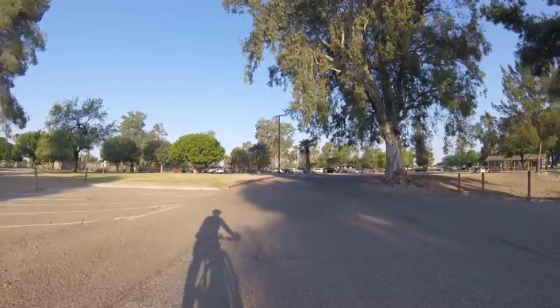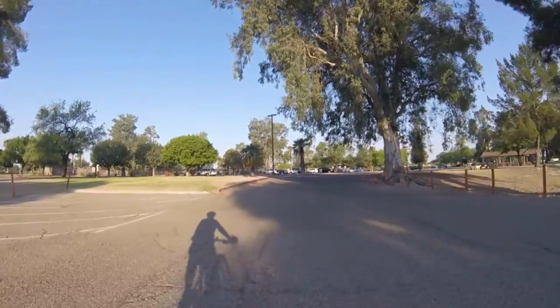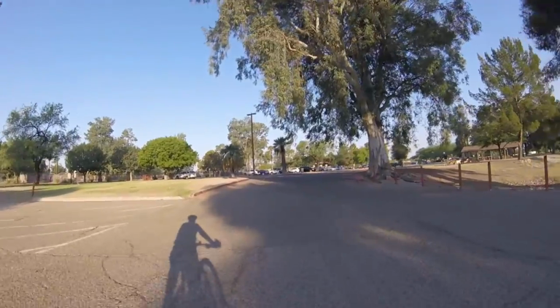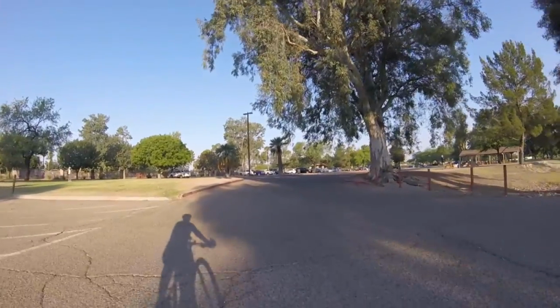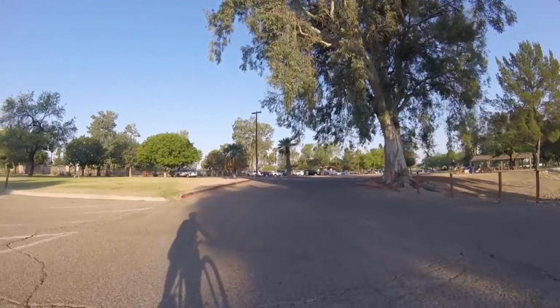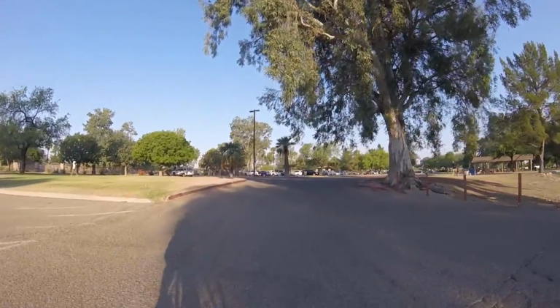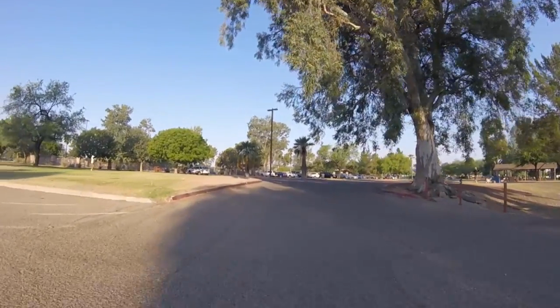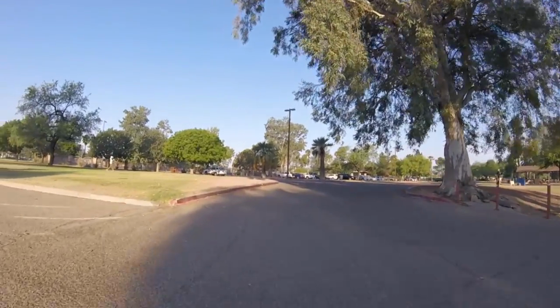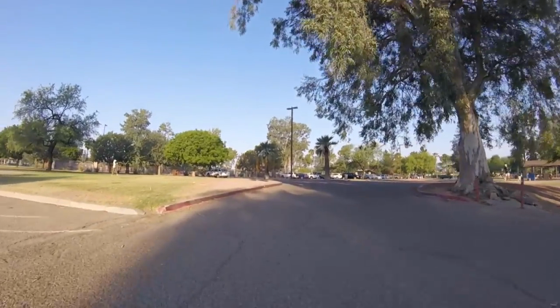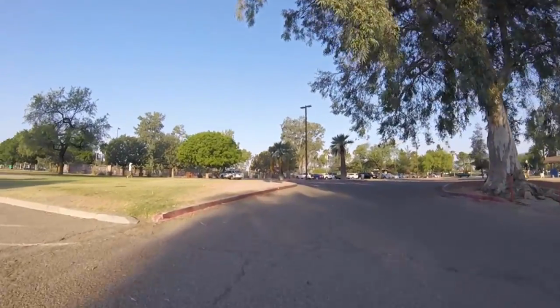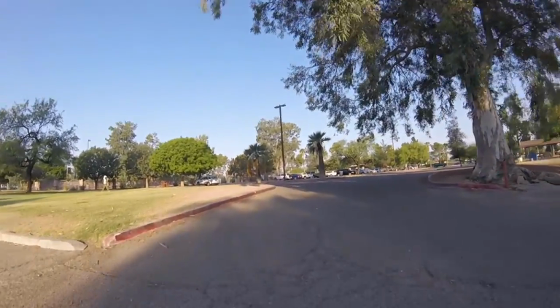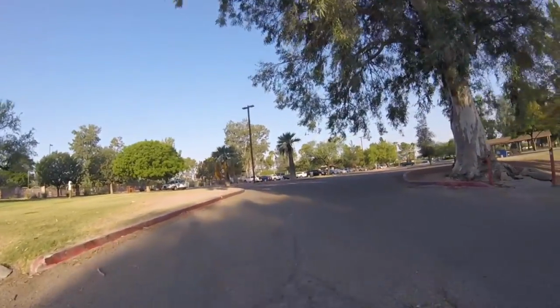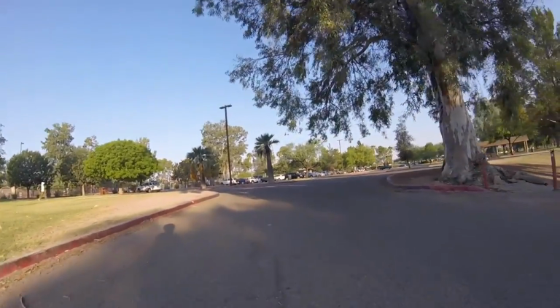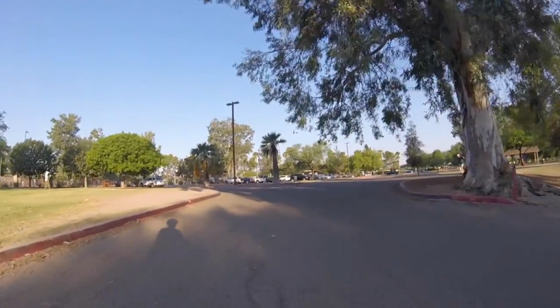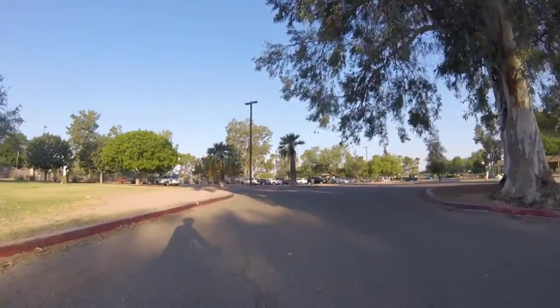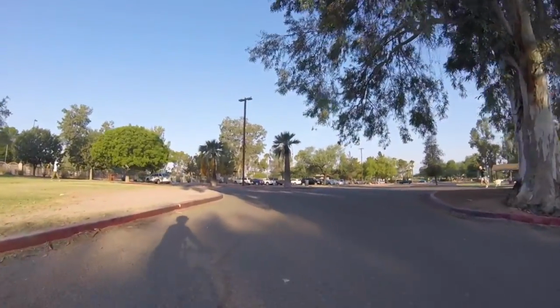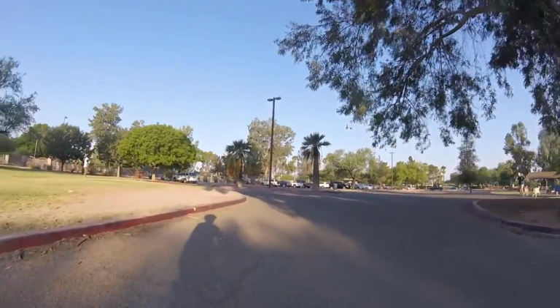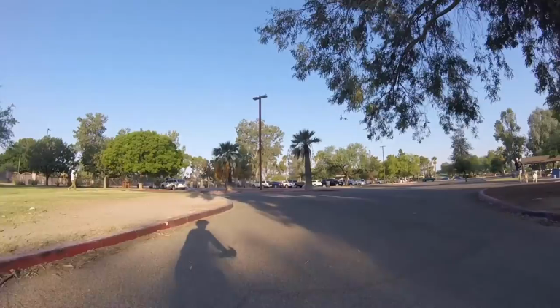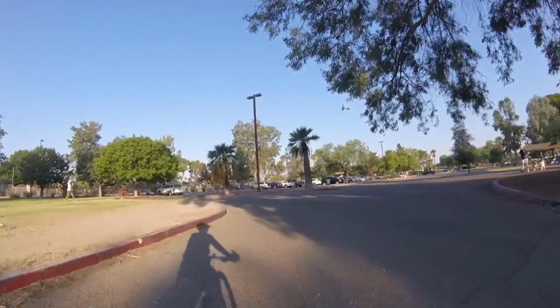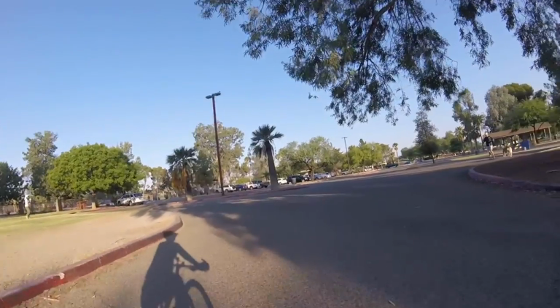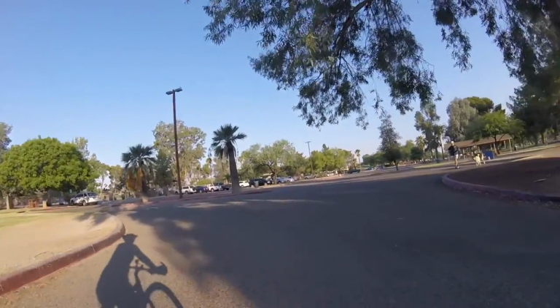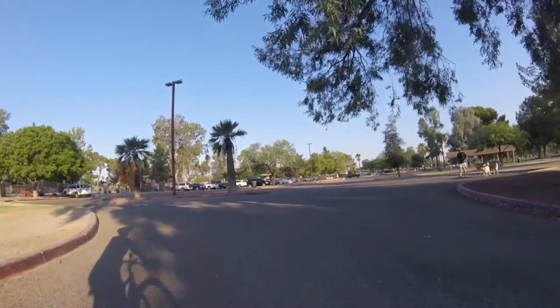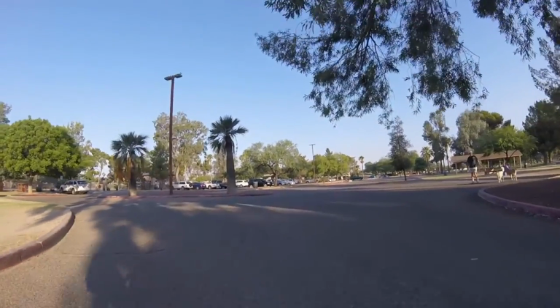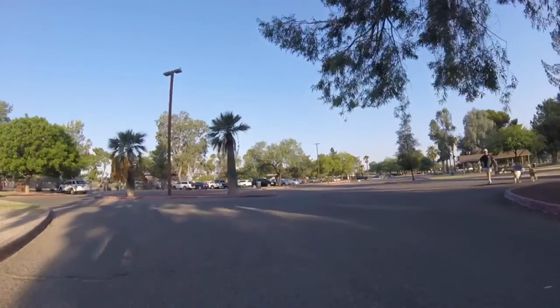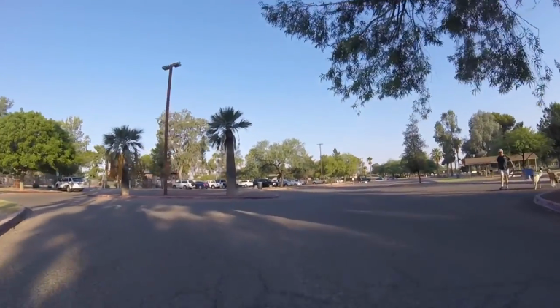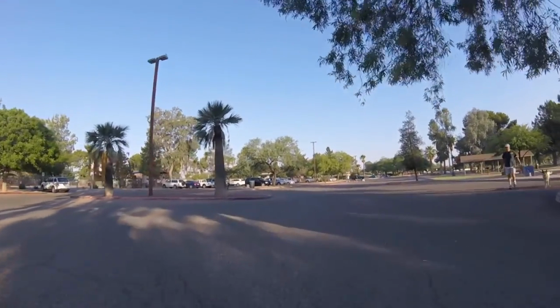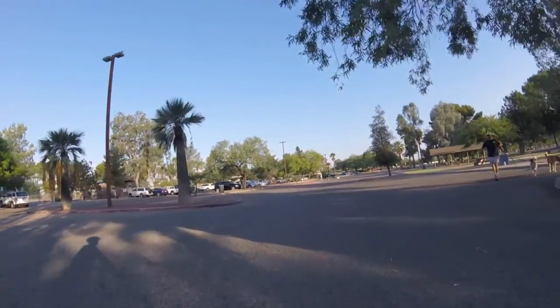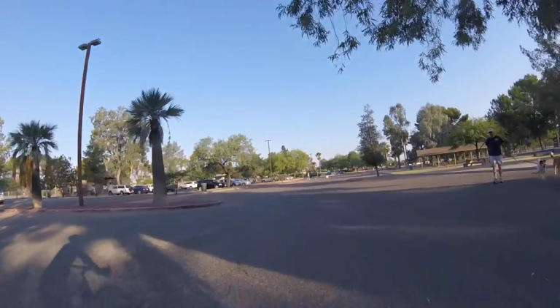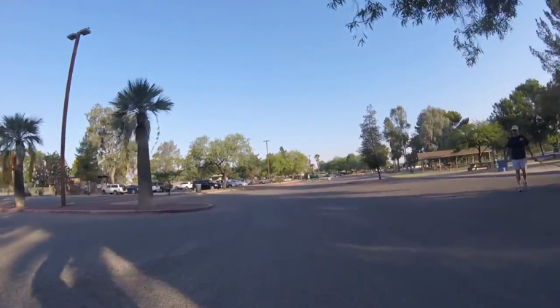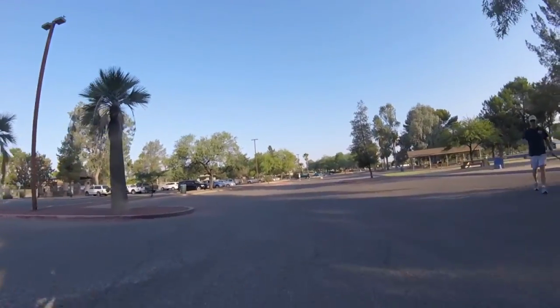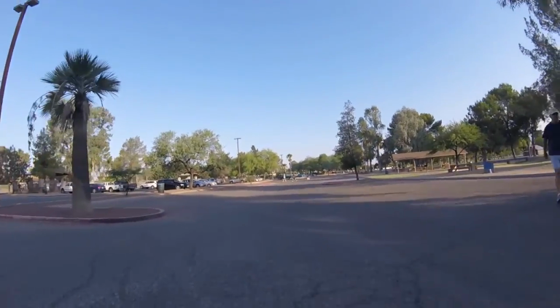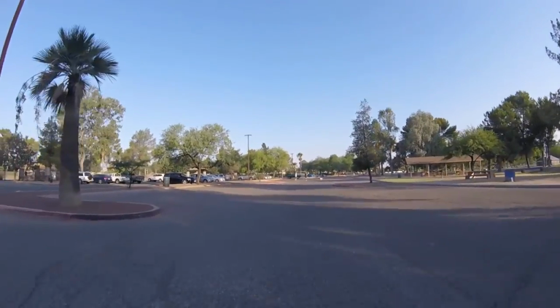The park is starting to fill up. I'm starting to see lots of cars and people and all kinds of activity.